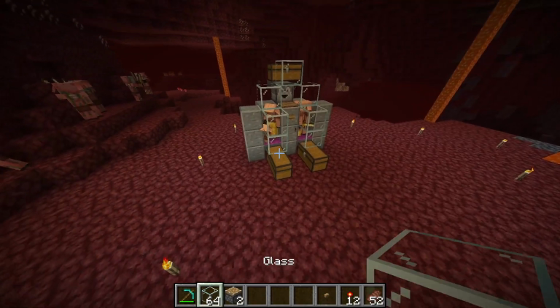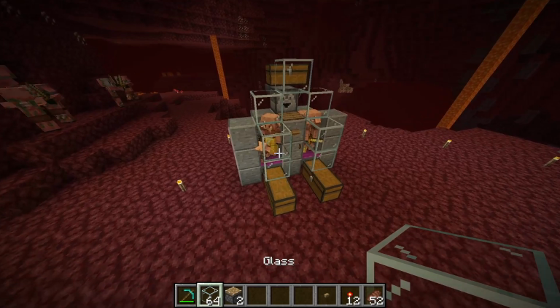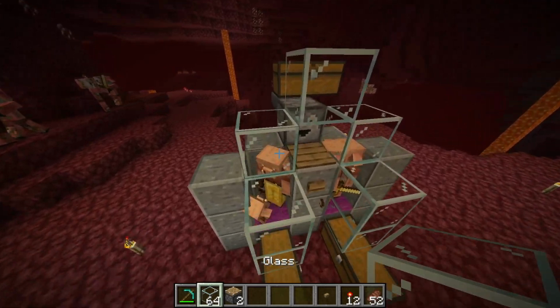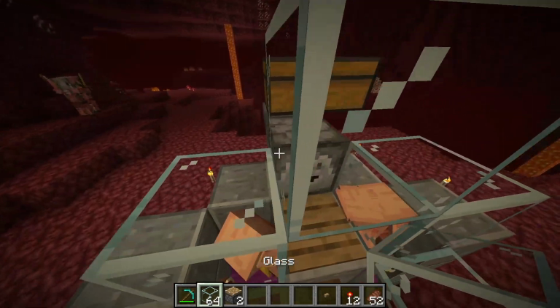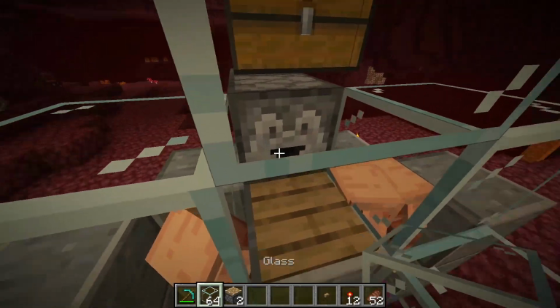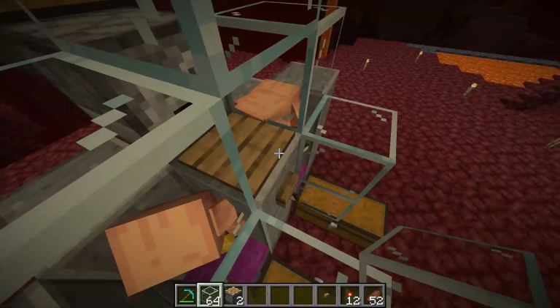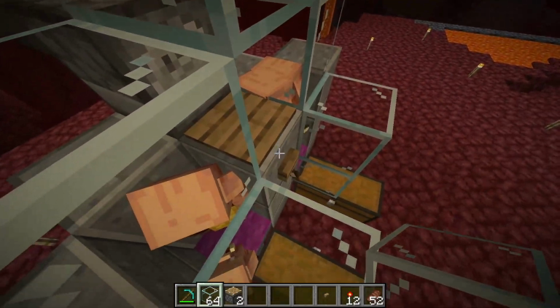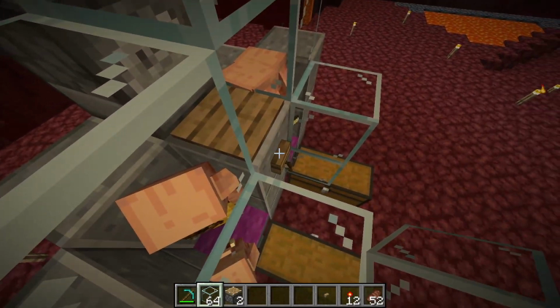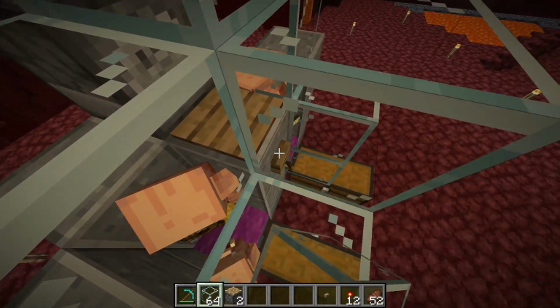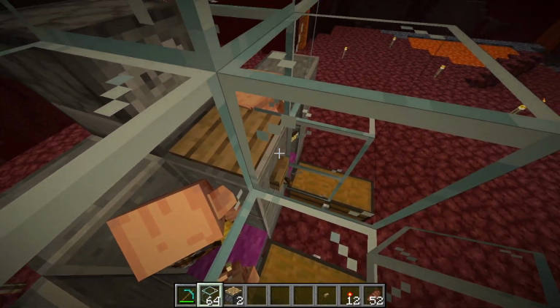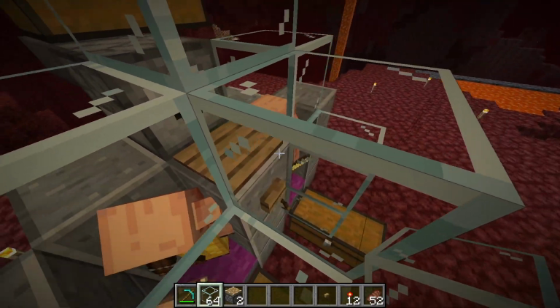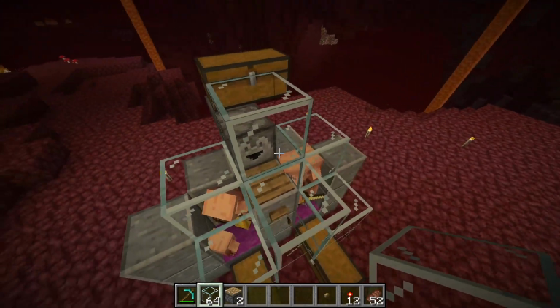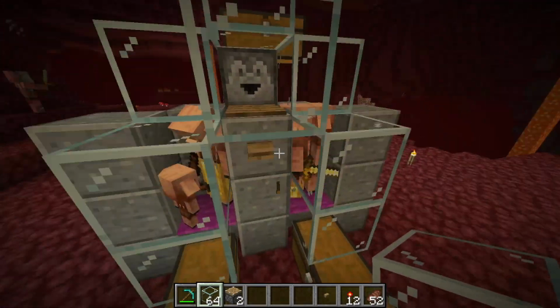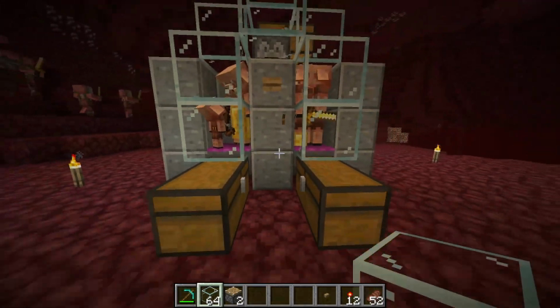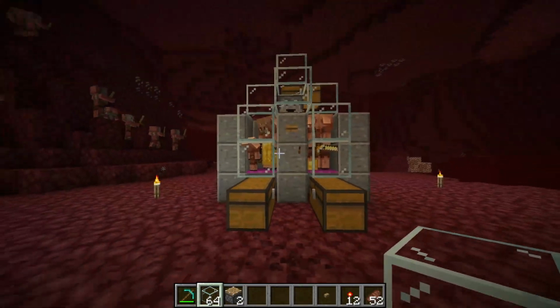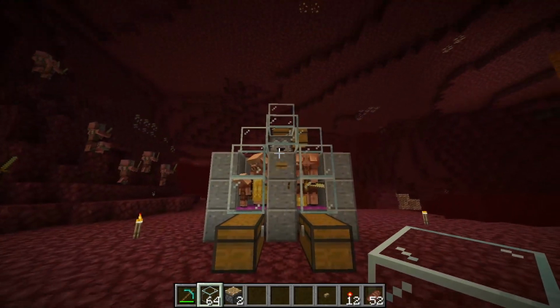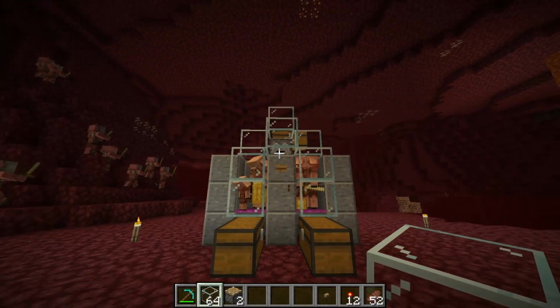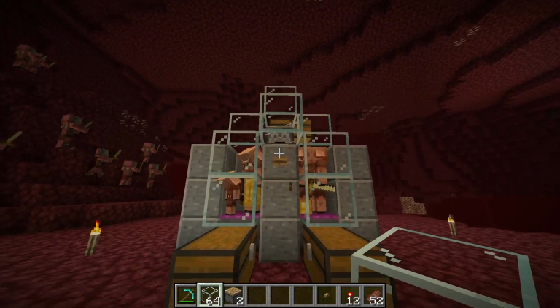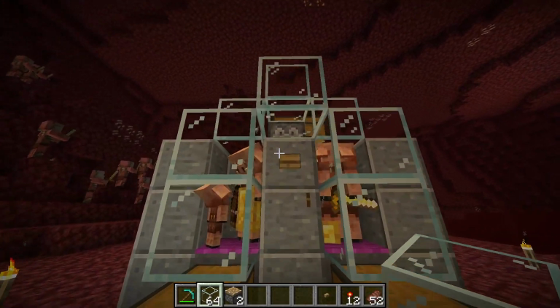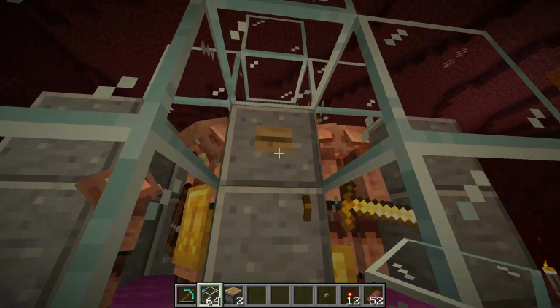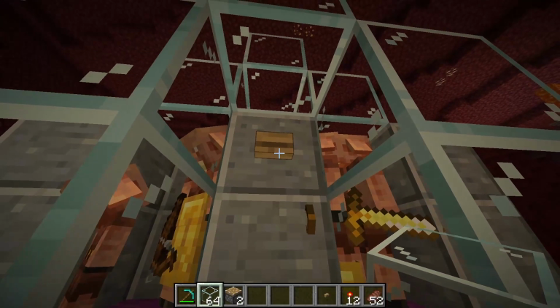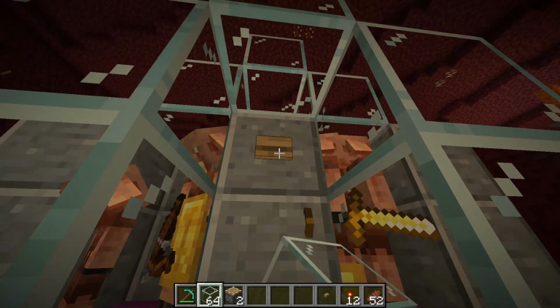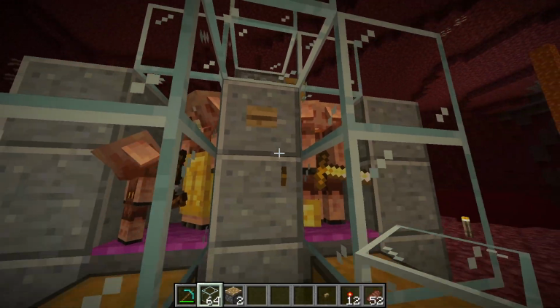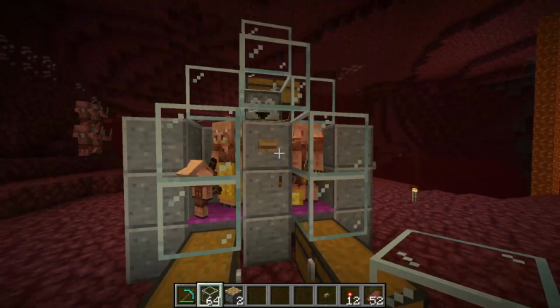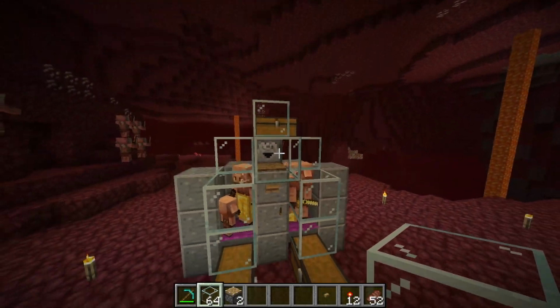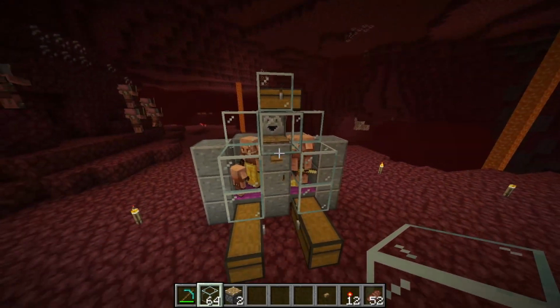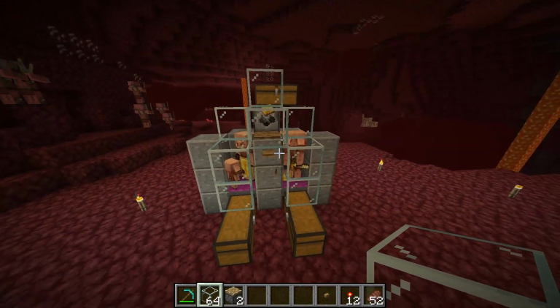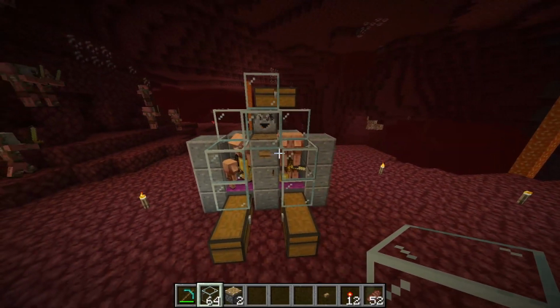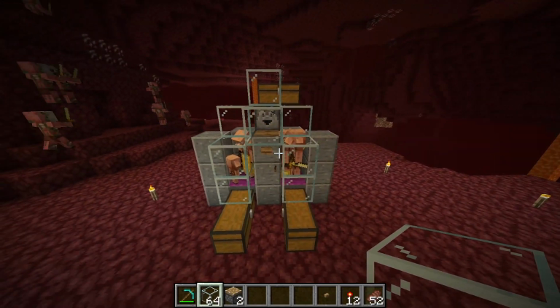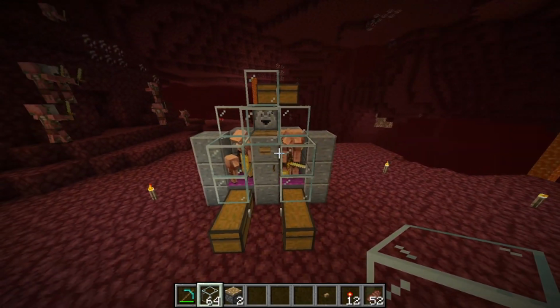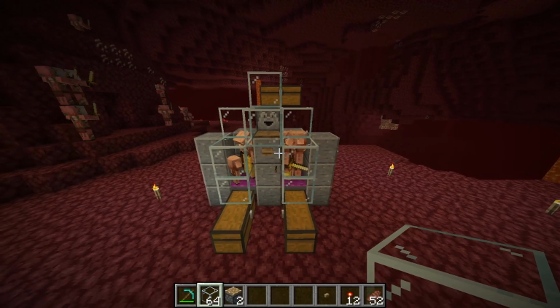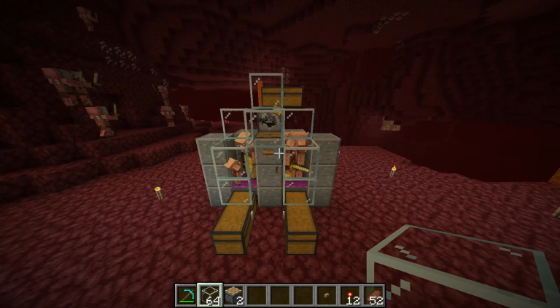The build is now almost complete. We just need to place one more glass block here, facing the button, so that when gold shoots out it doesn't fly away — instead it hits the glass and lets the piglins pick it up. Once you press that button the build is officially complete.